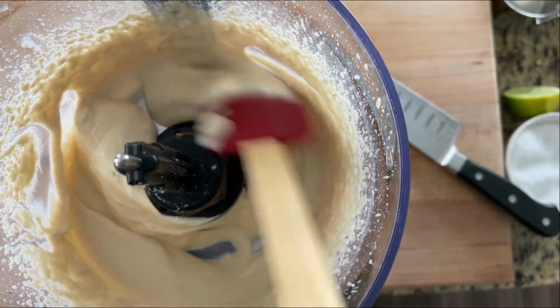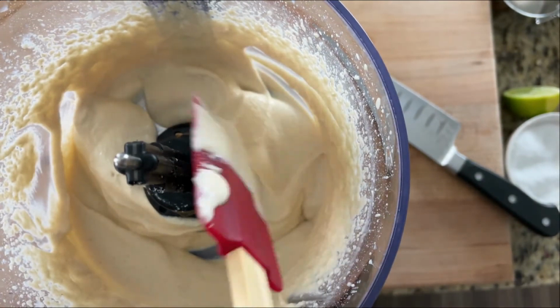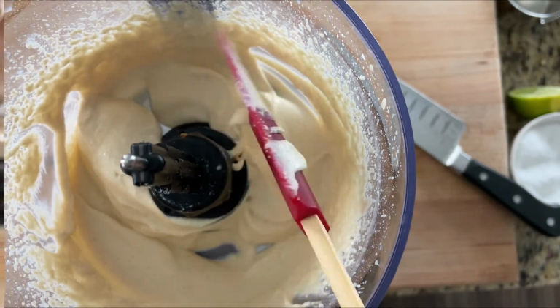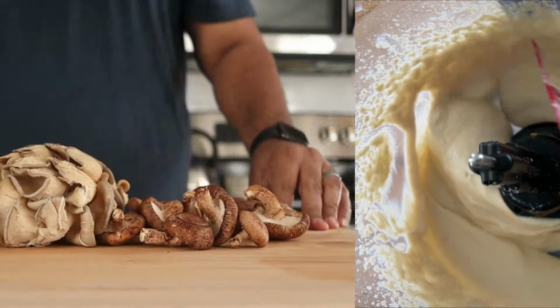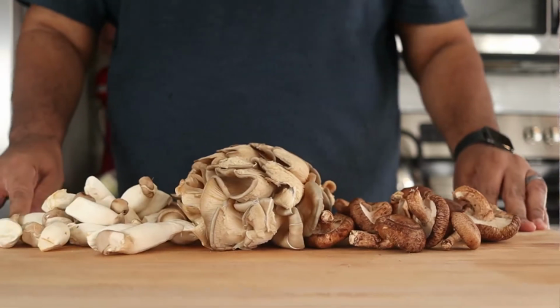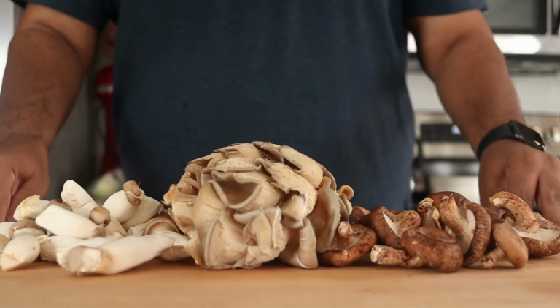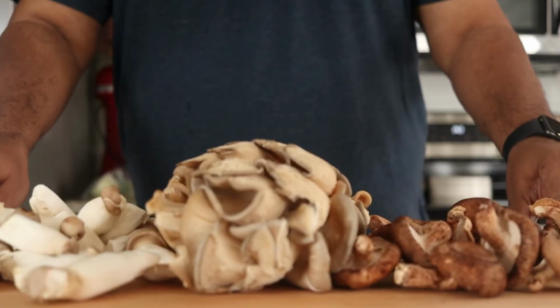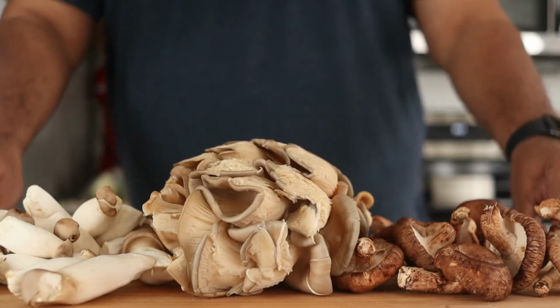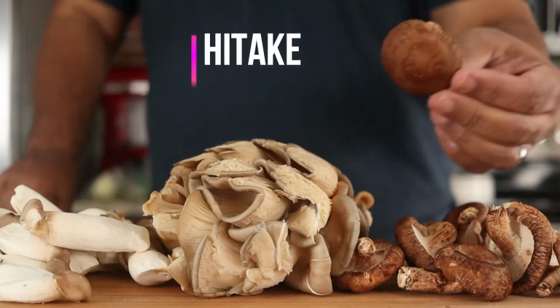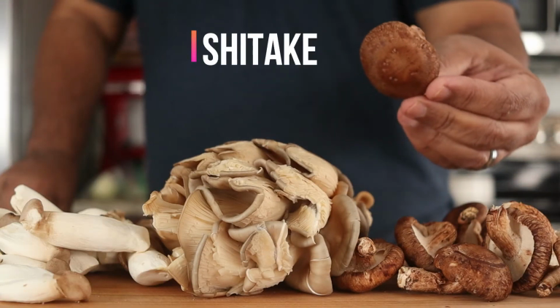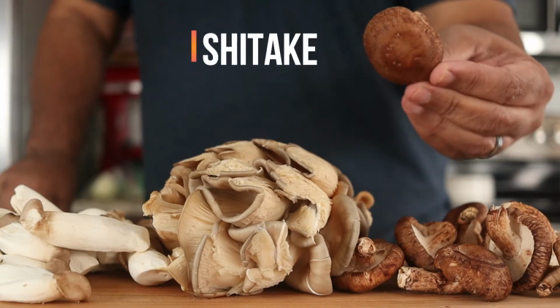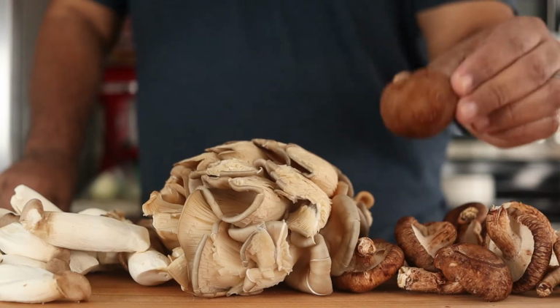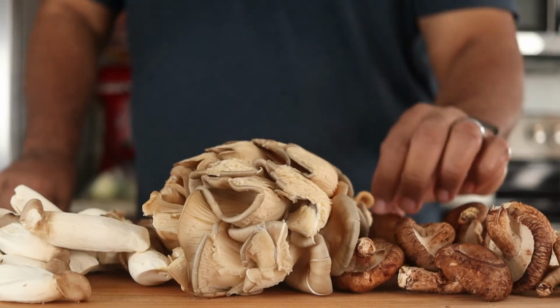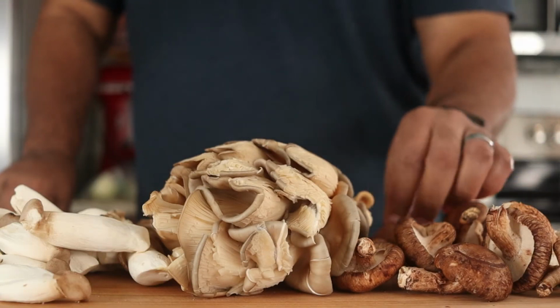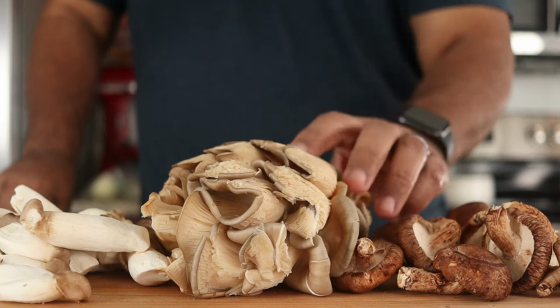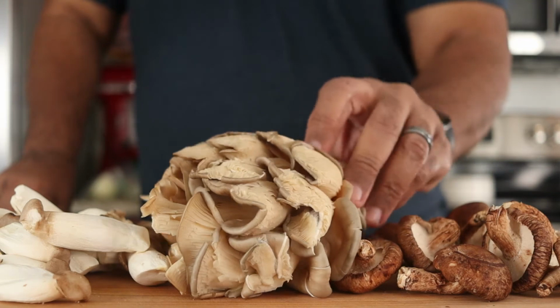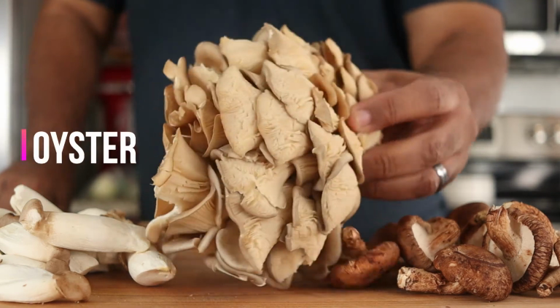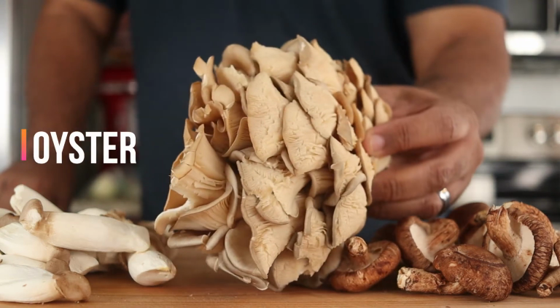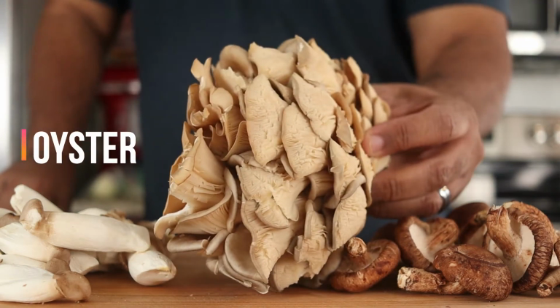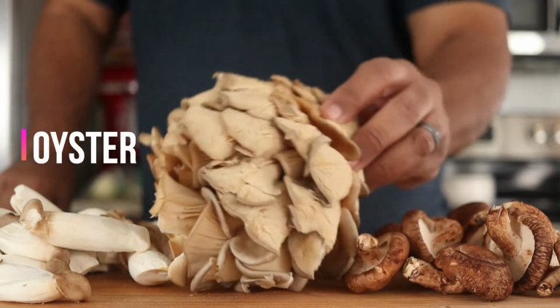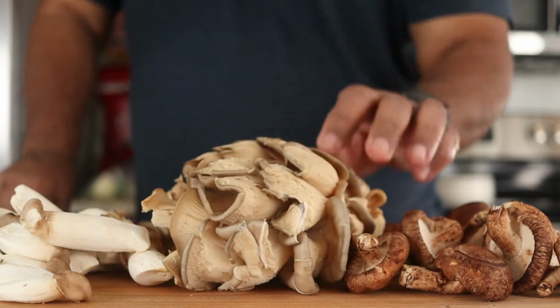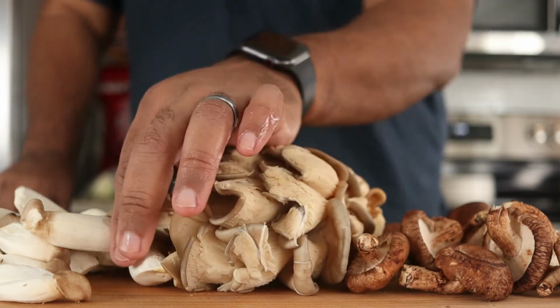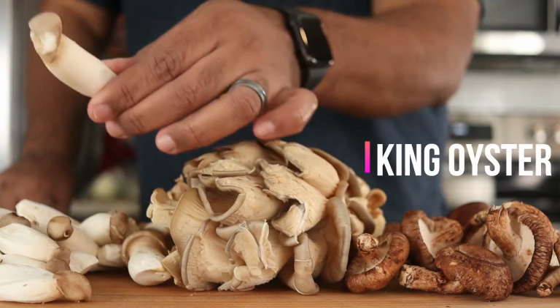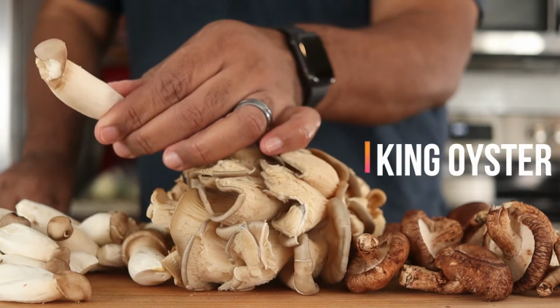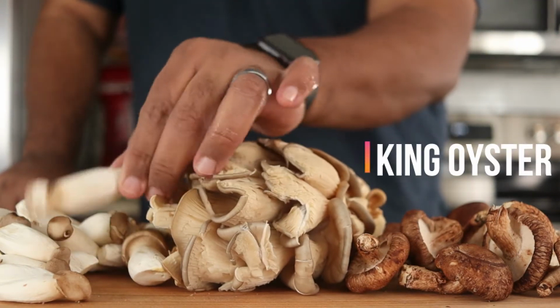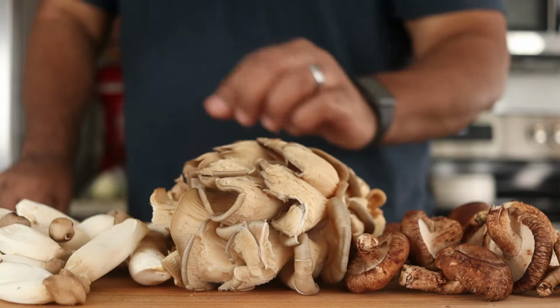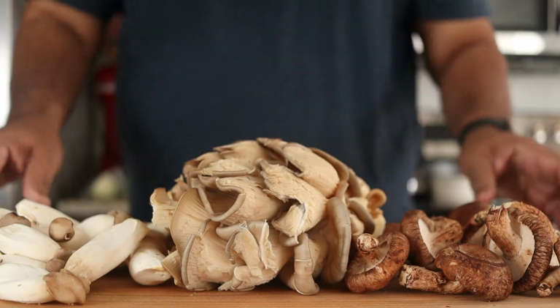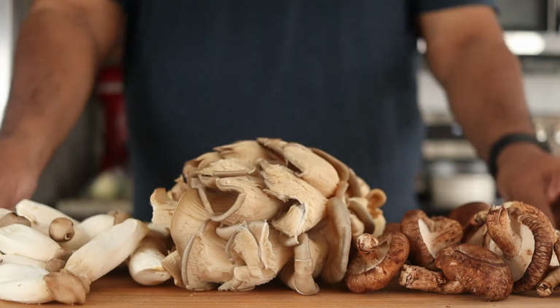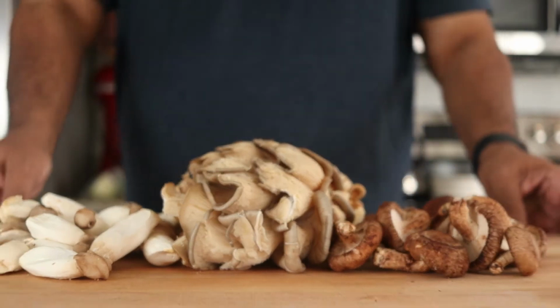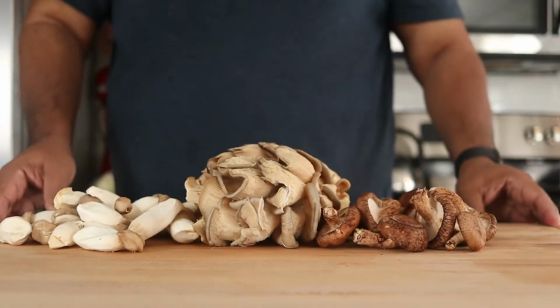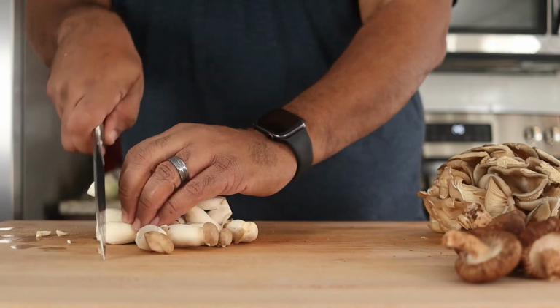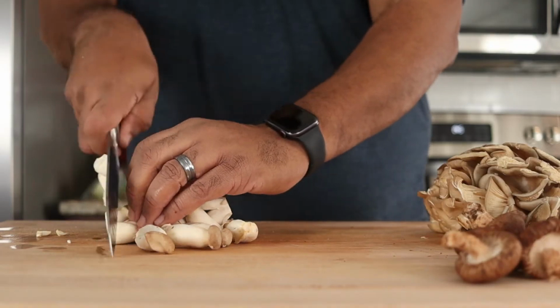Now for the main attraction — the wild mushrooms. Here we have shiitake mushrooms, oyster mushrooms, and king oyster mushrooms. These all have a meaty-like texture which is perfect for tacos.